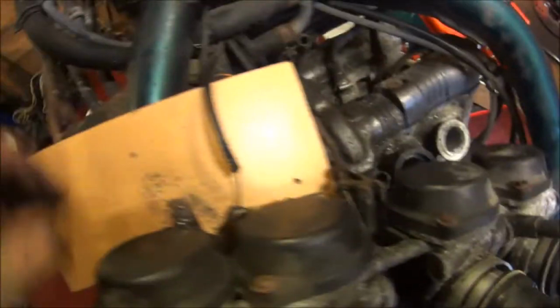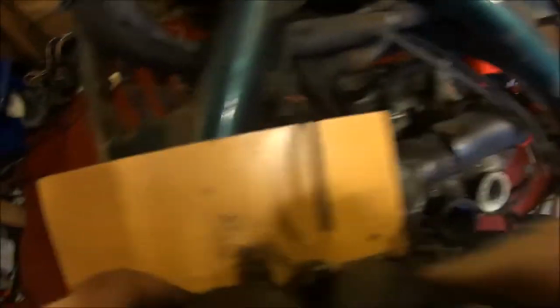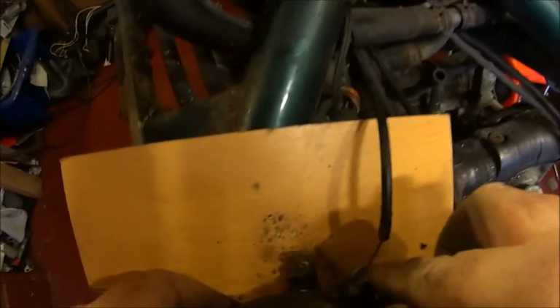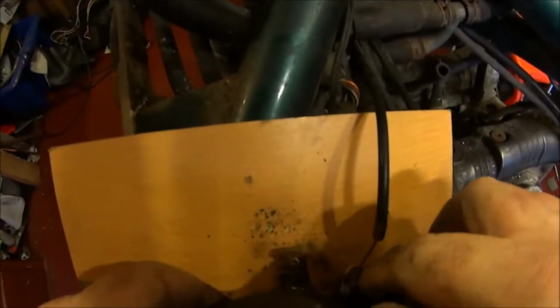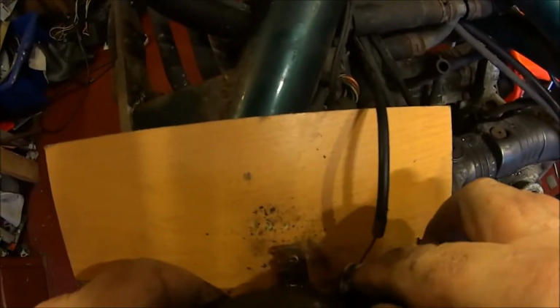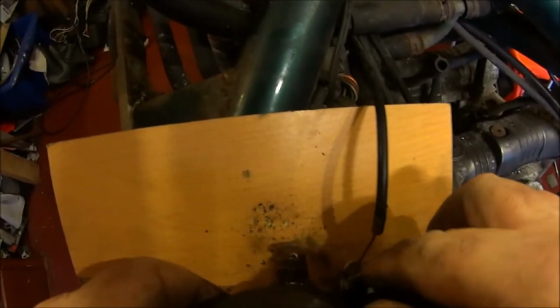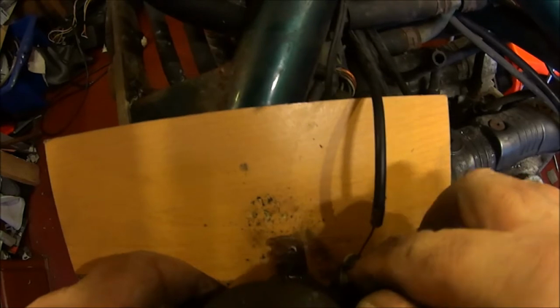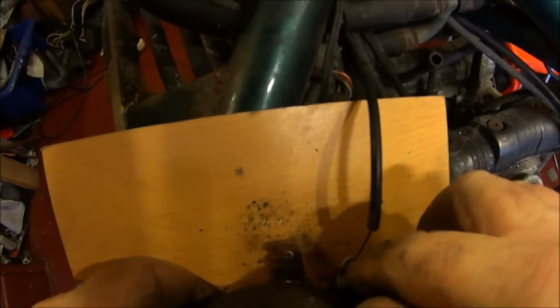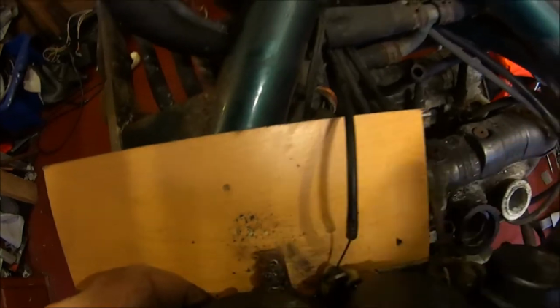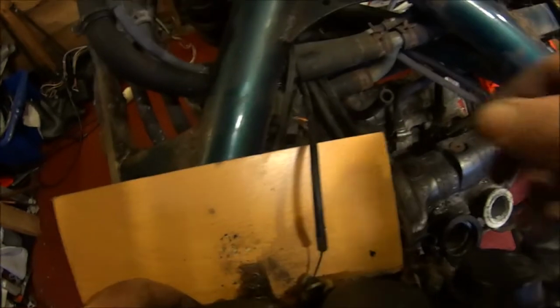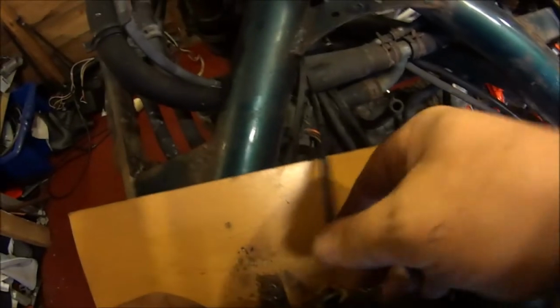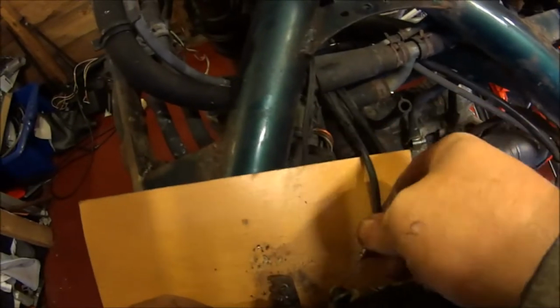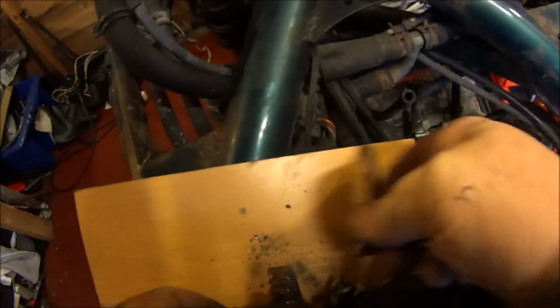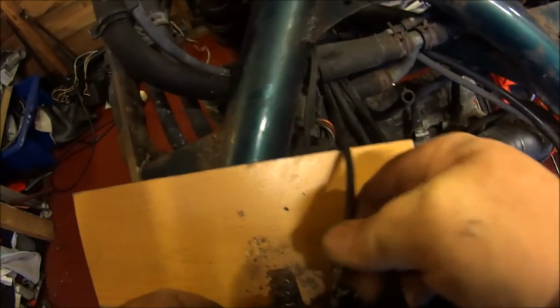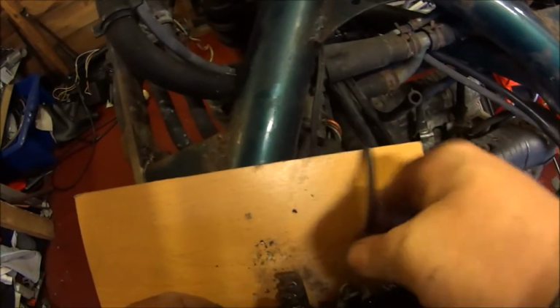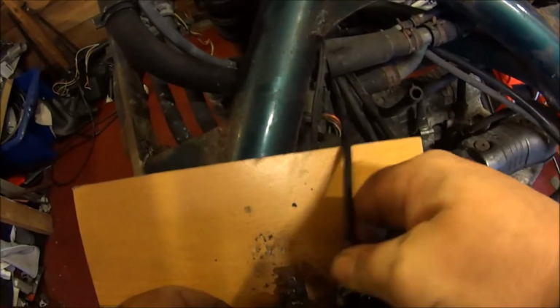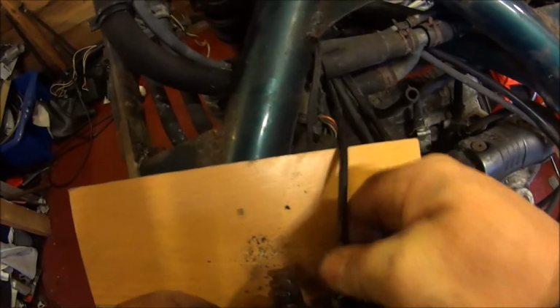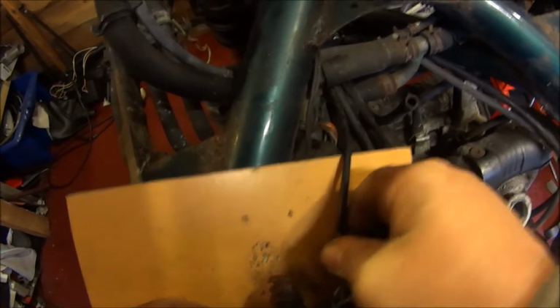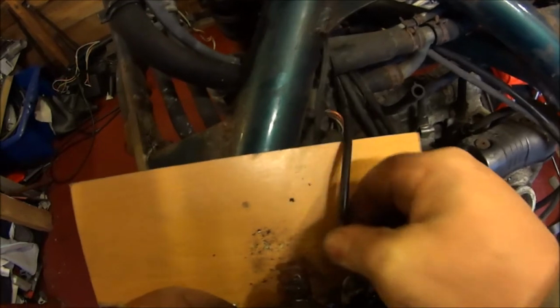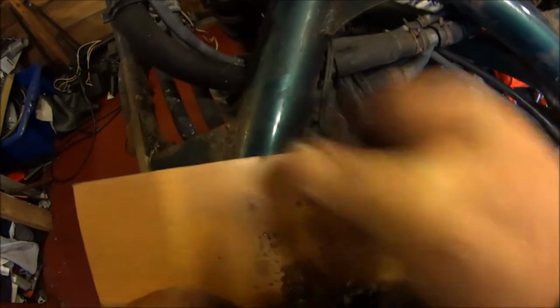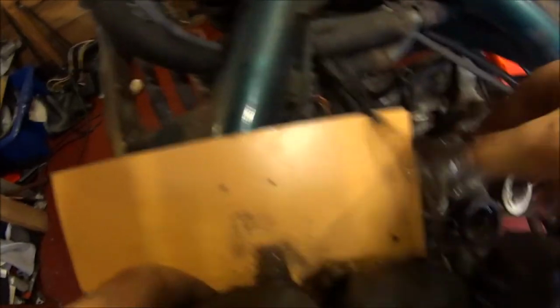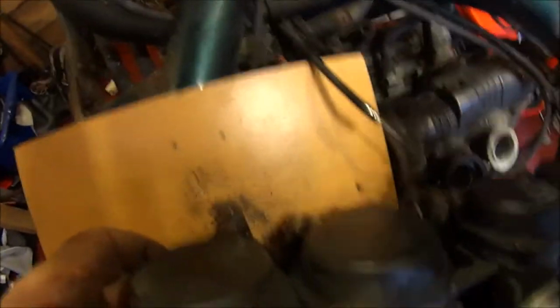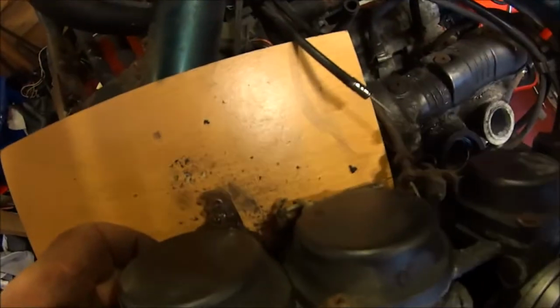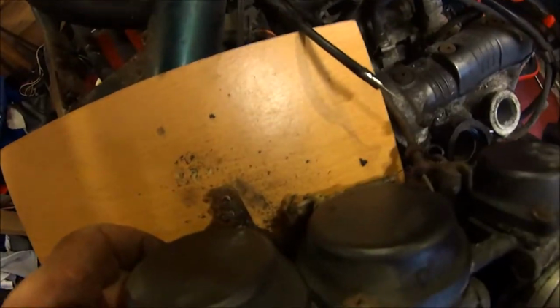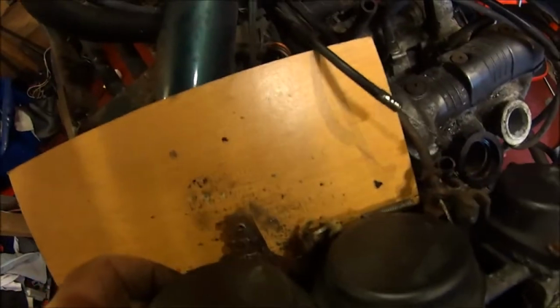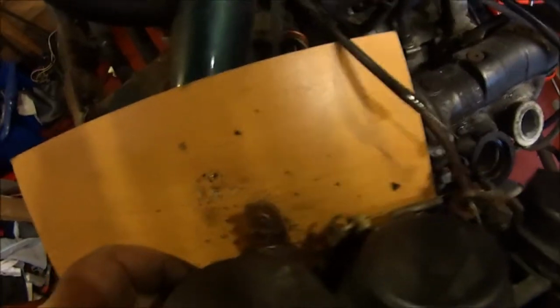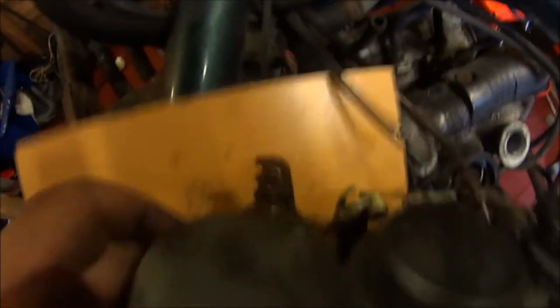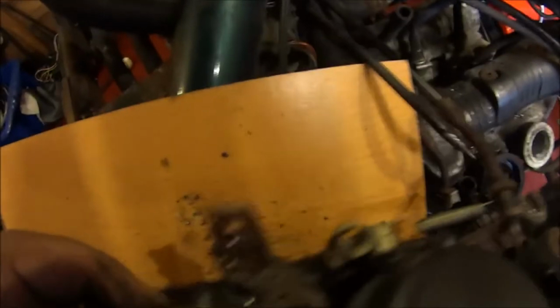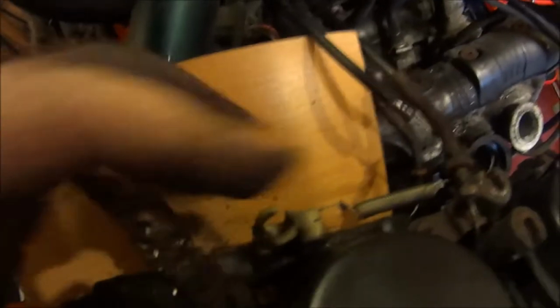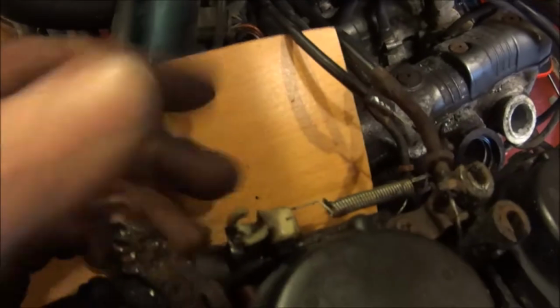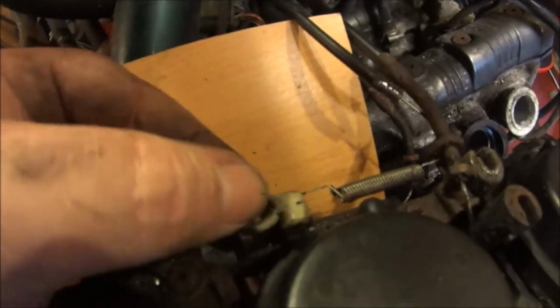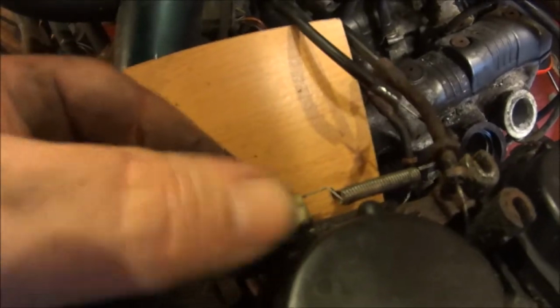Even the choke mechanism is knackered up. Oh my god. Is there no end to this pain? Look at that.